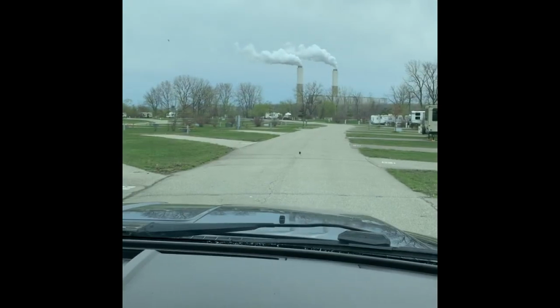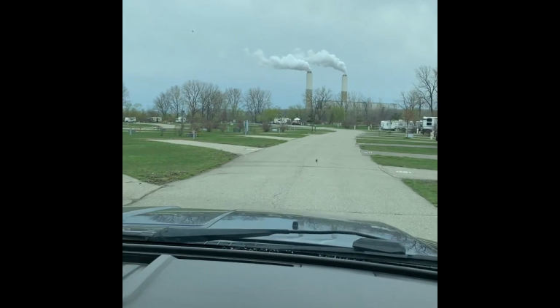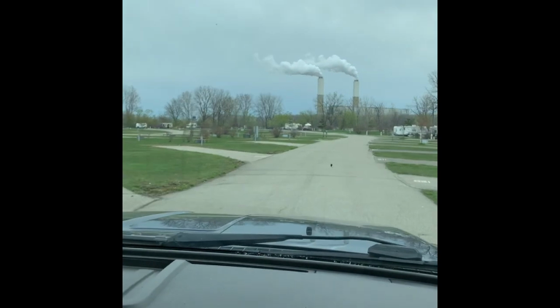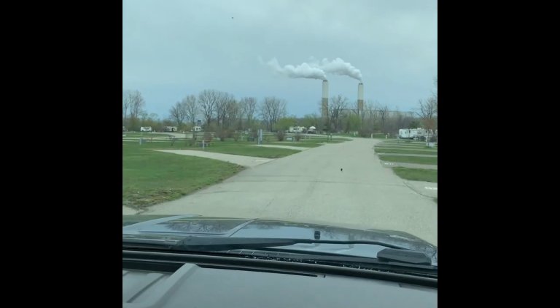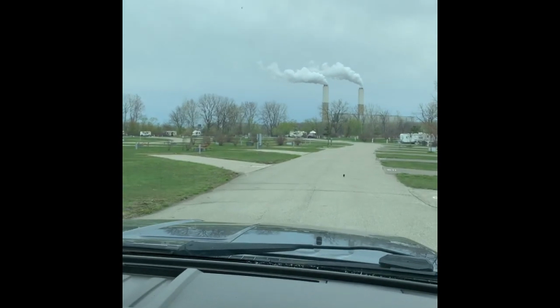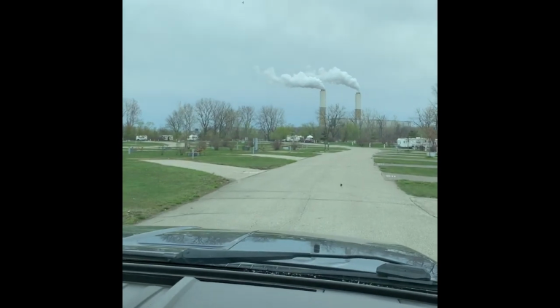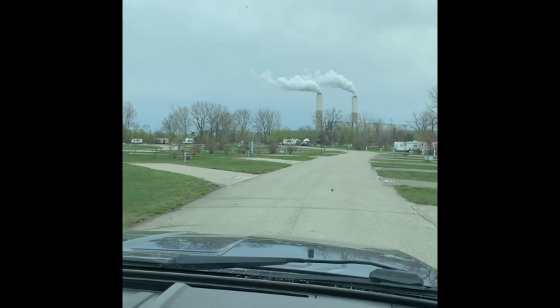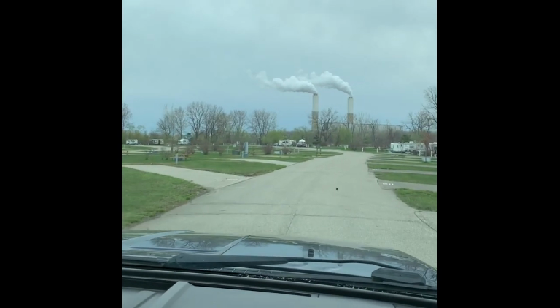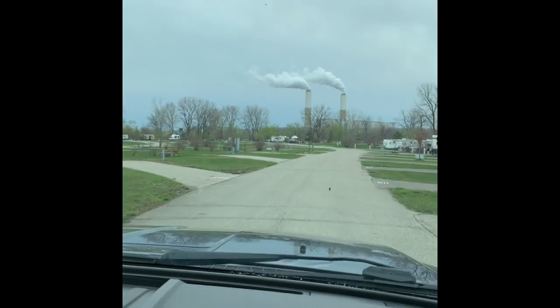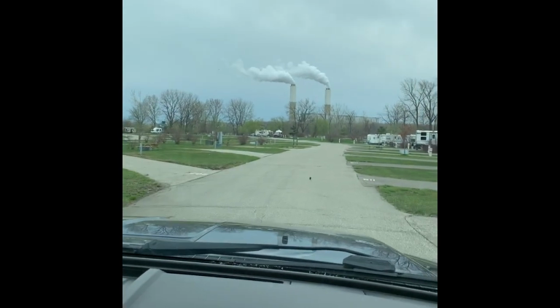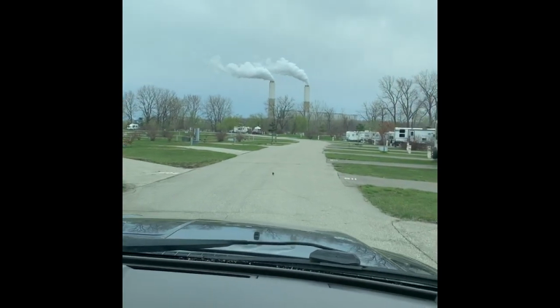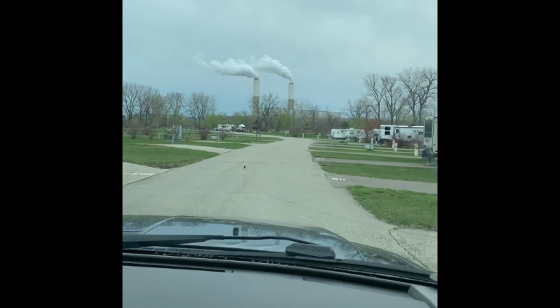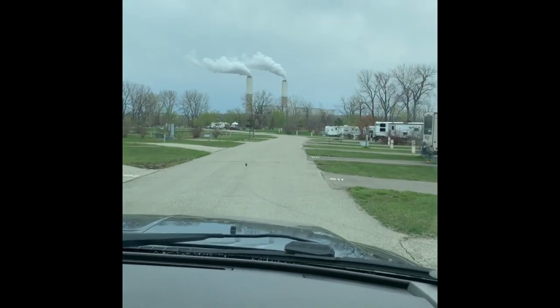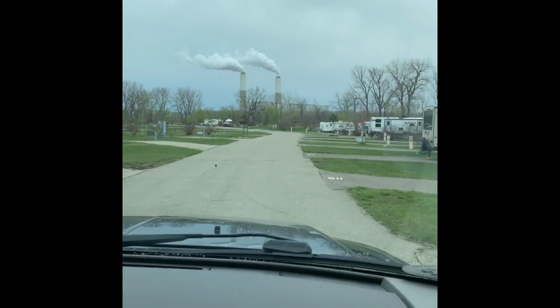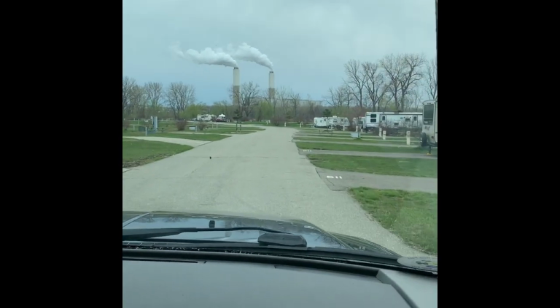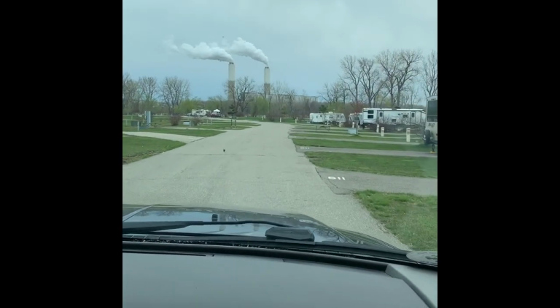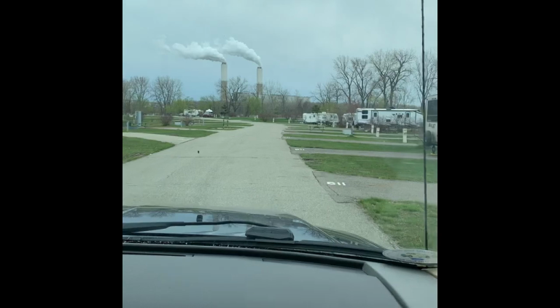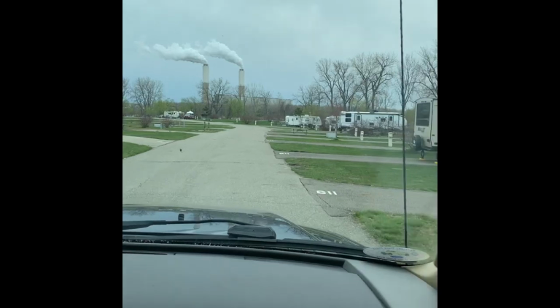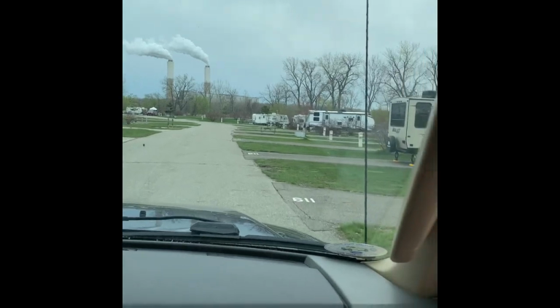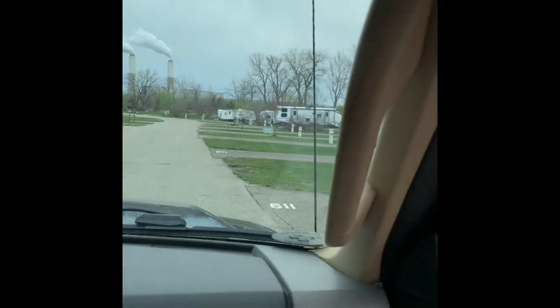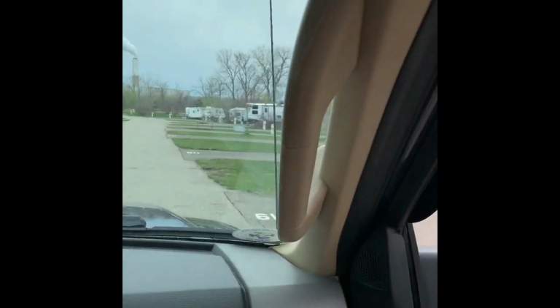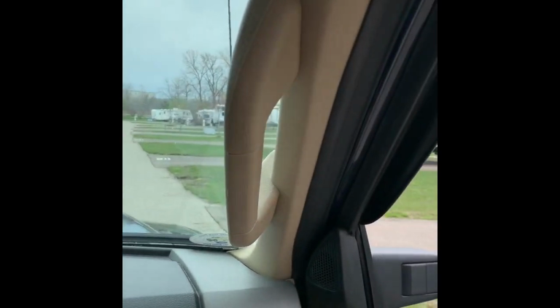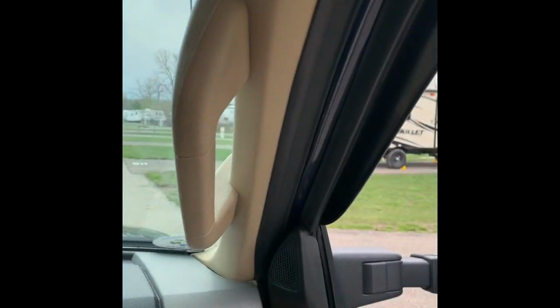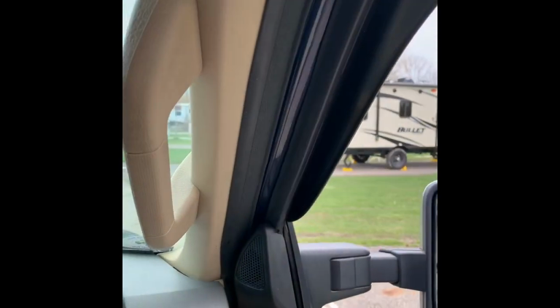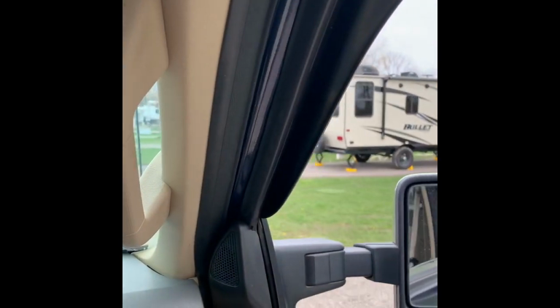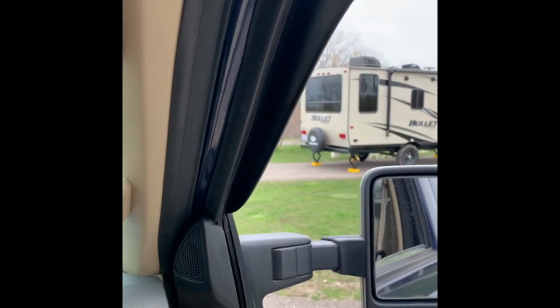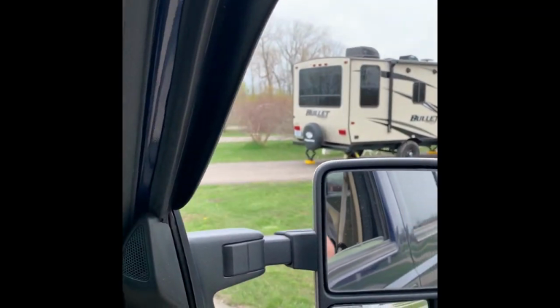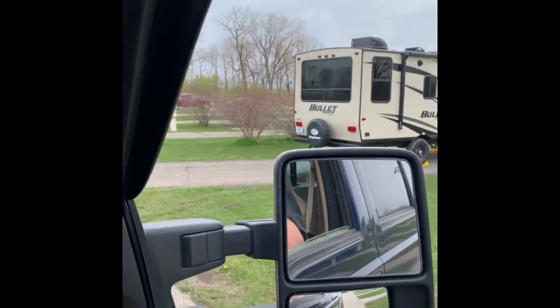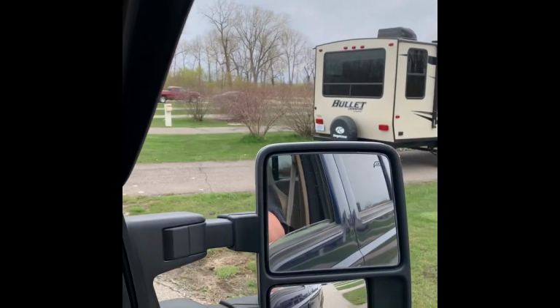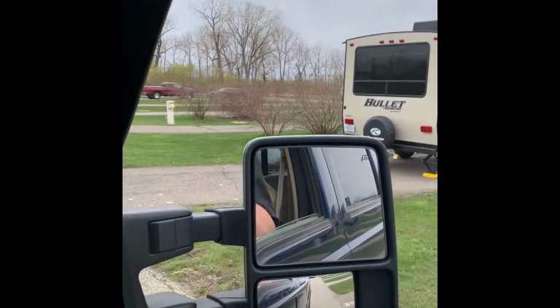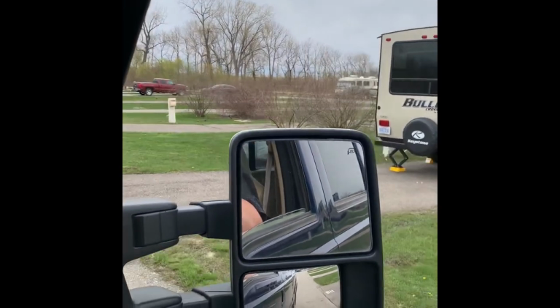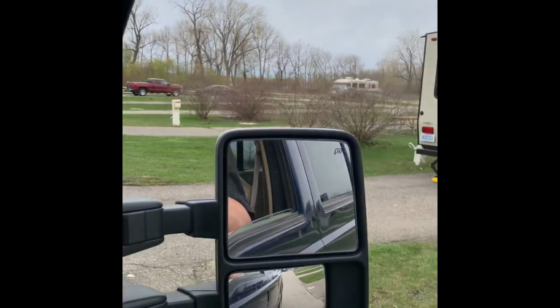Sites 208, 207 on my left. Sites 120, 119, 118. The ones here on my right are full hookups.